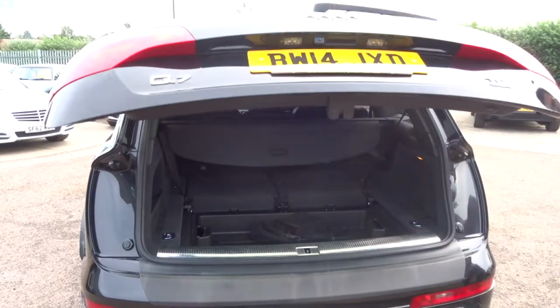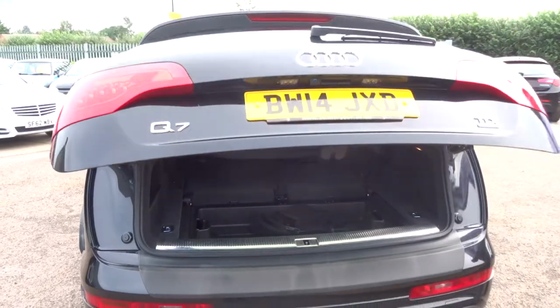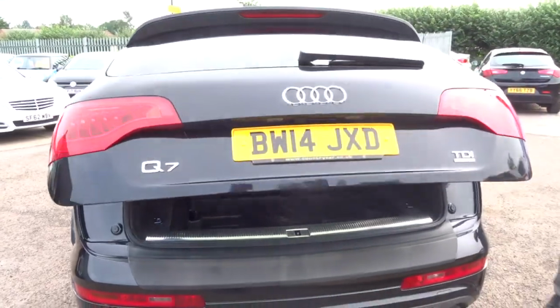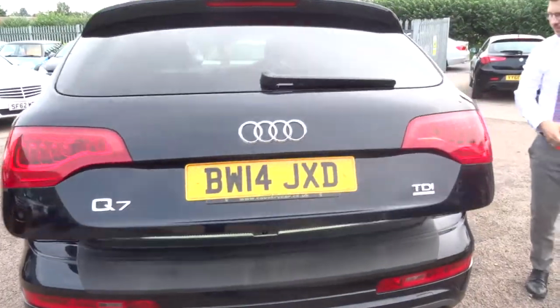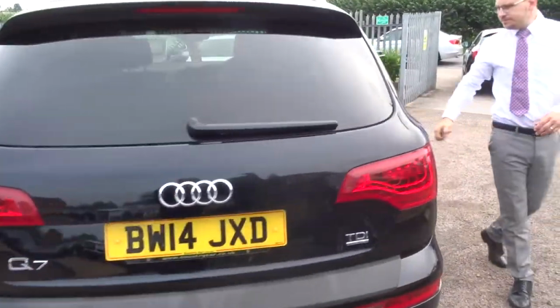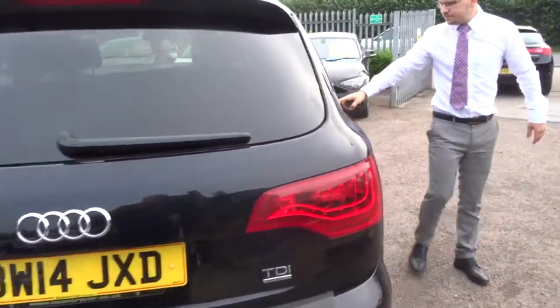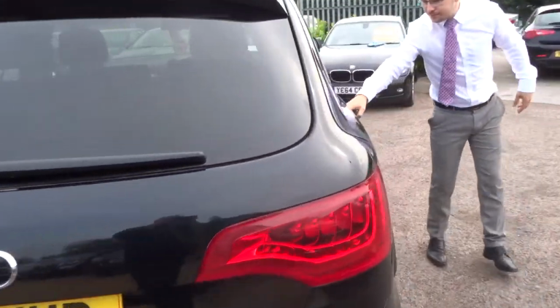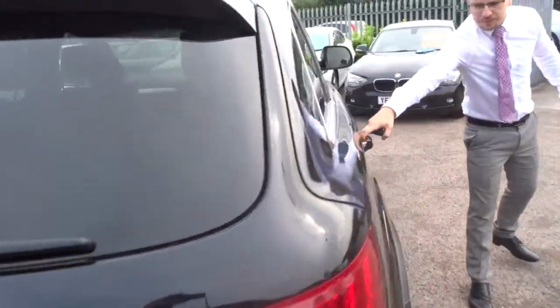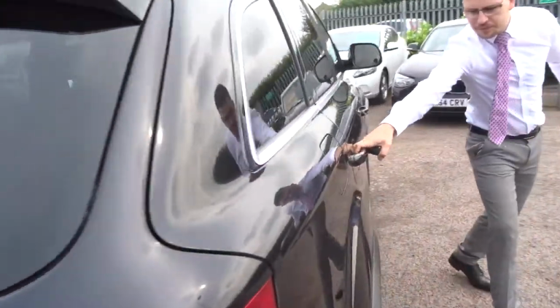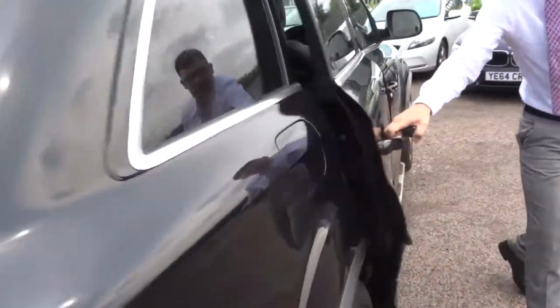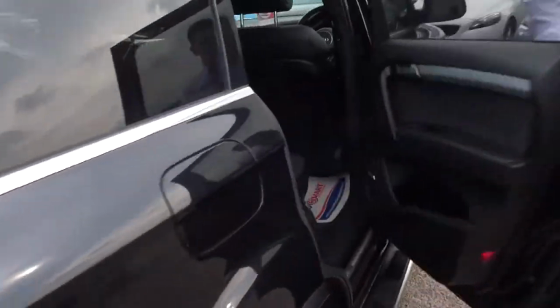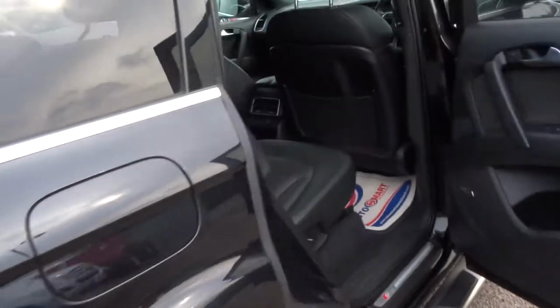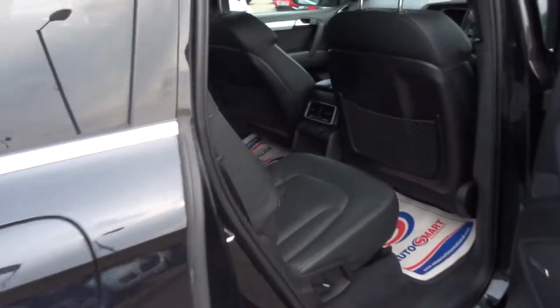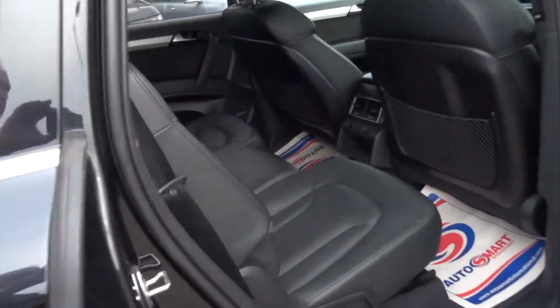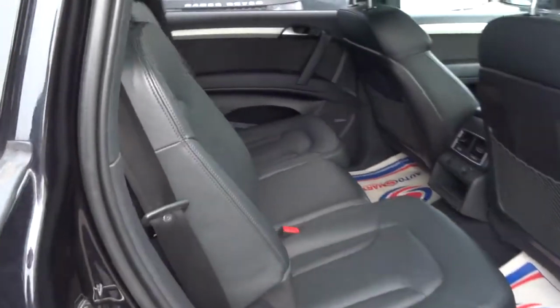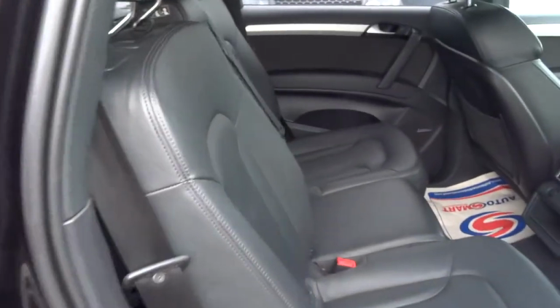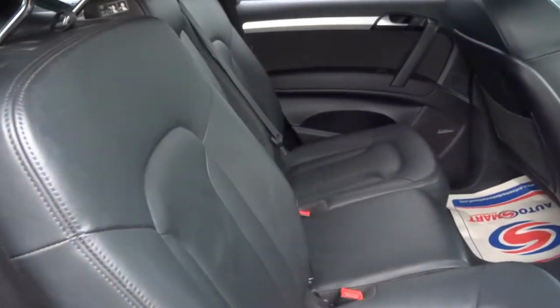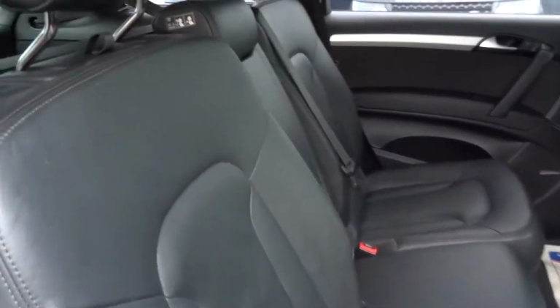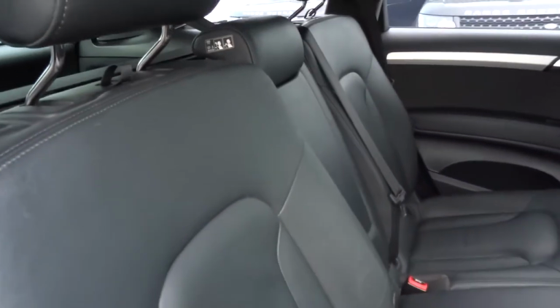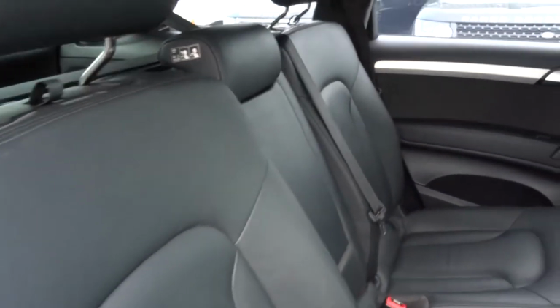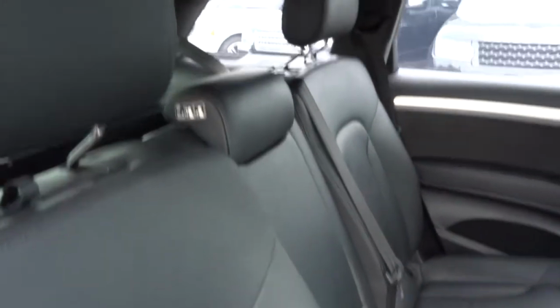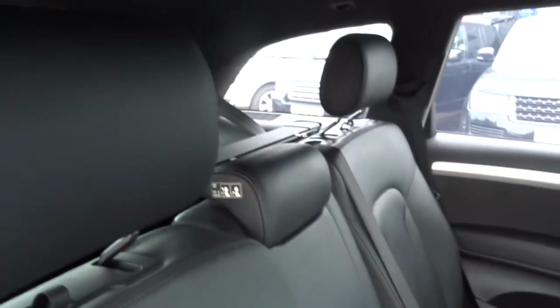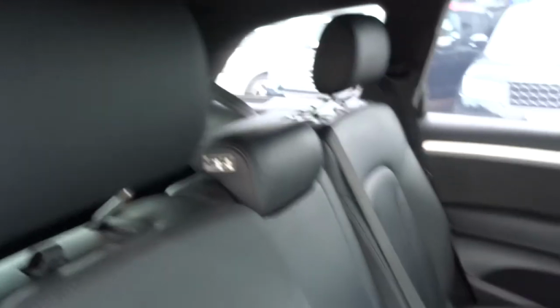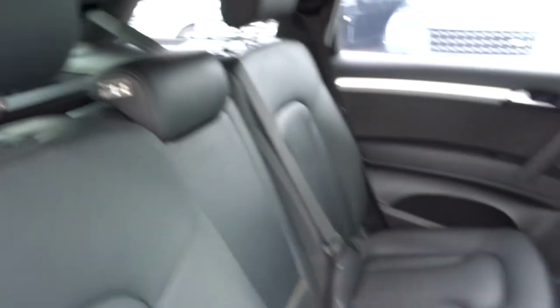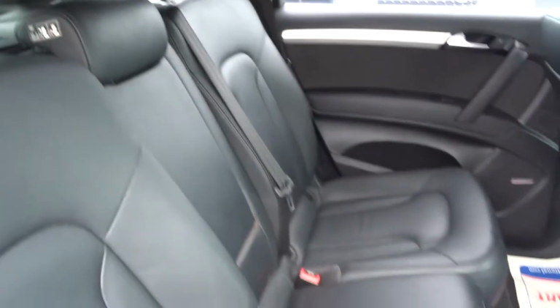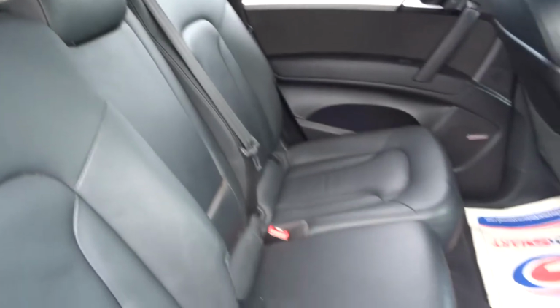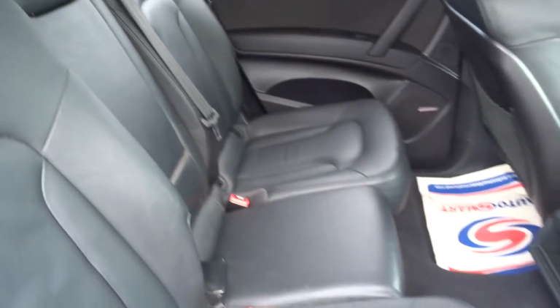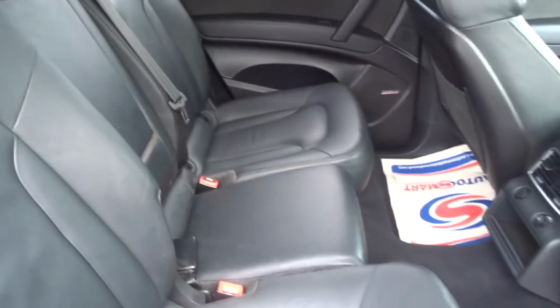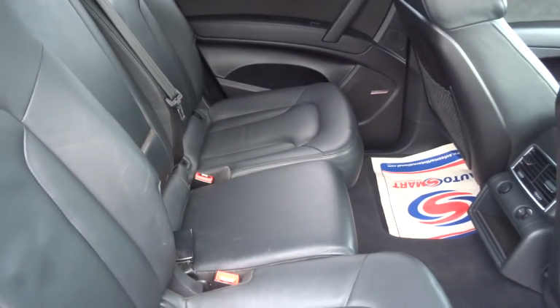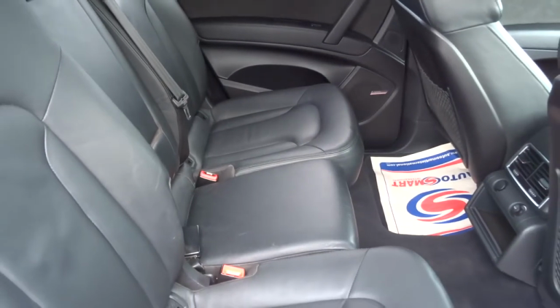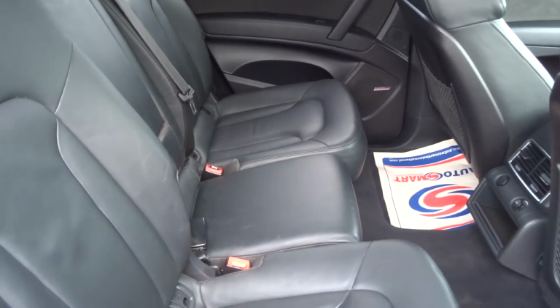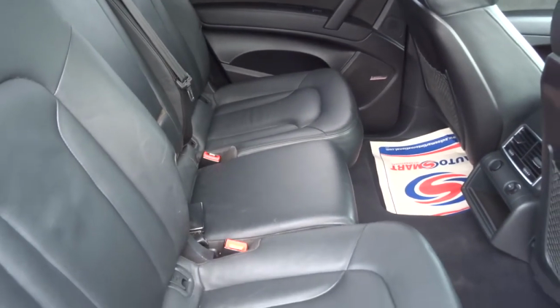Inside the back of the car you've got the black leather interior. All of these seats can be folded and moved forwards as well. There's a little isofix there for you if you need that.